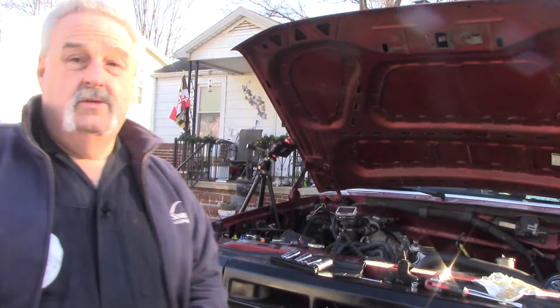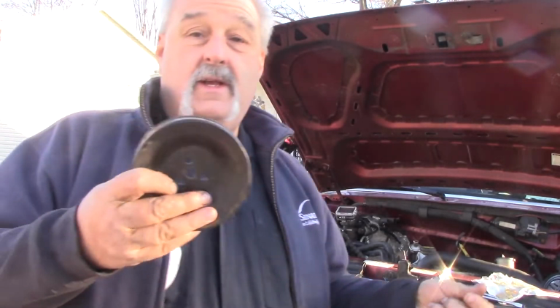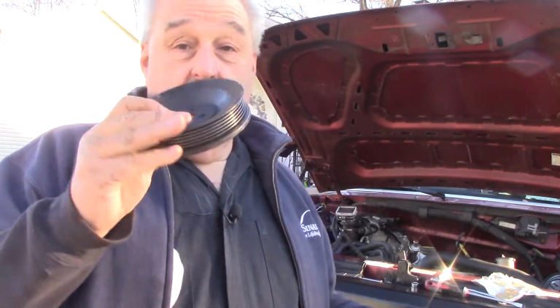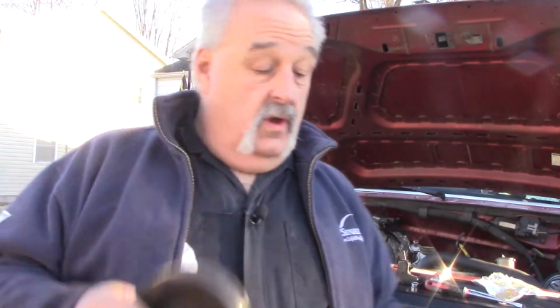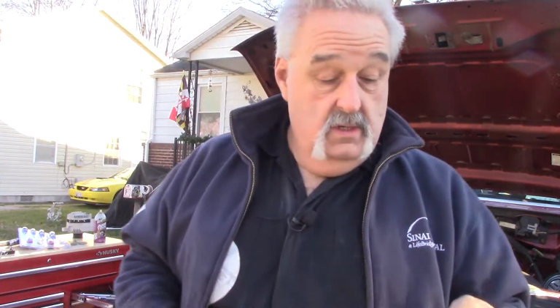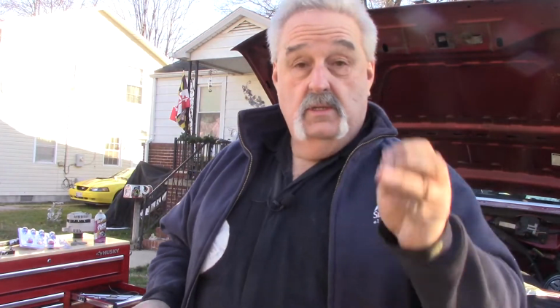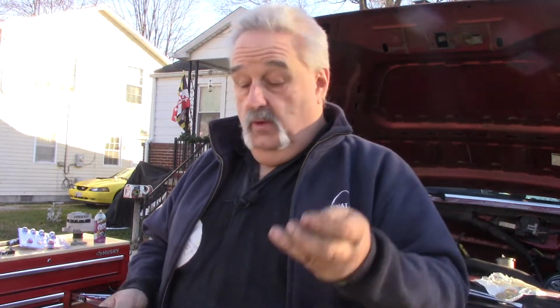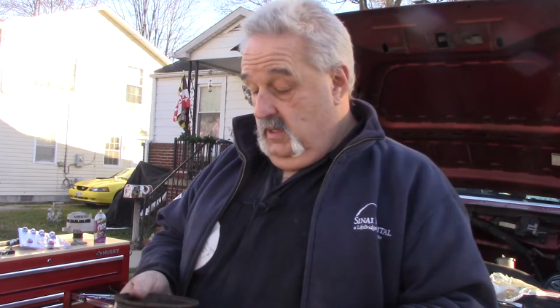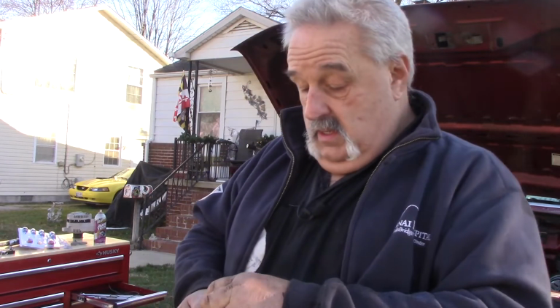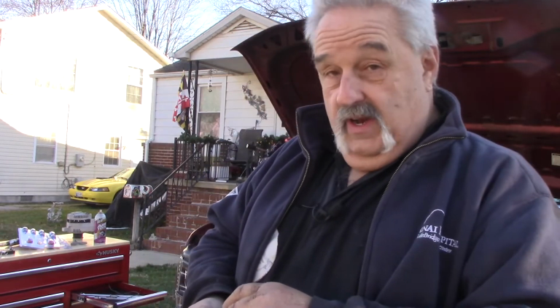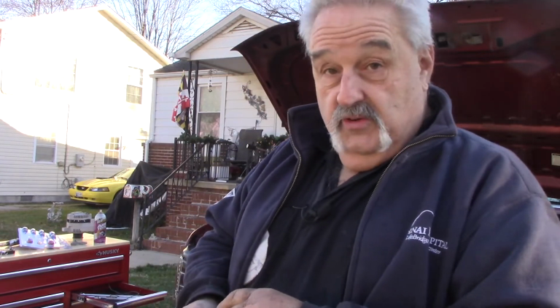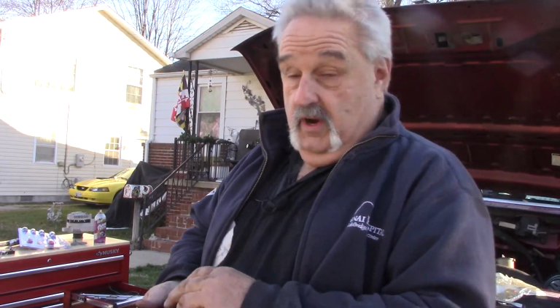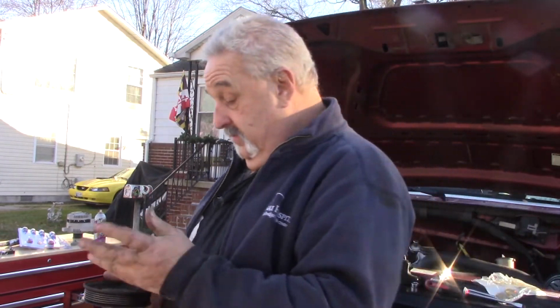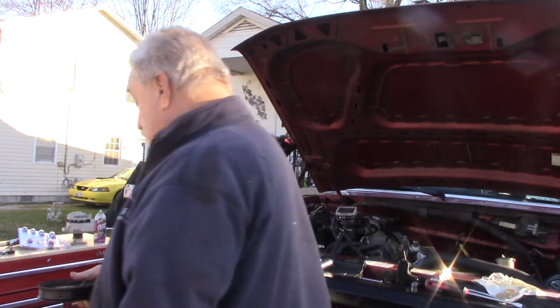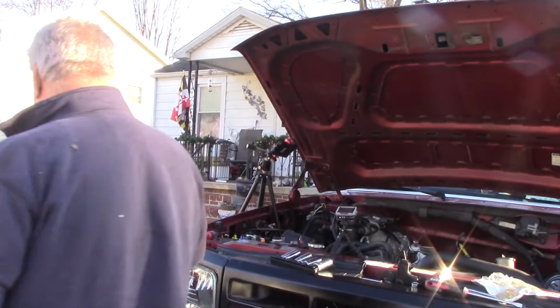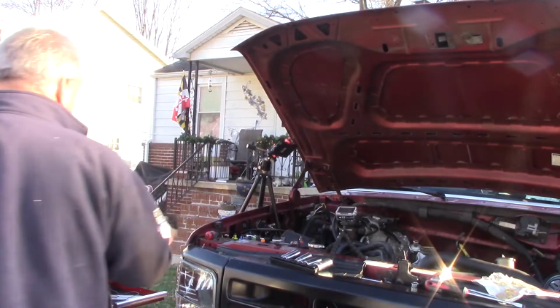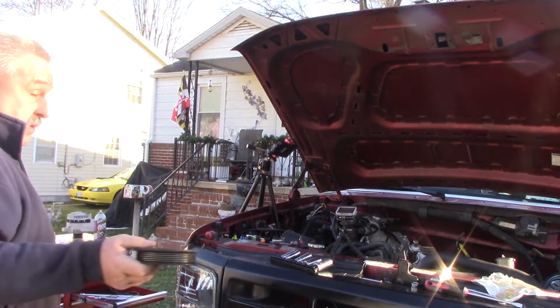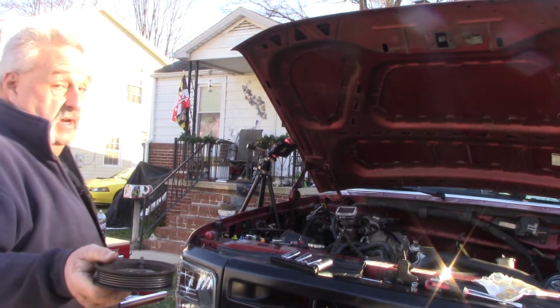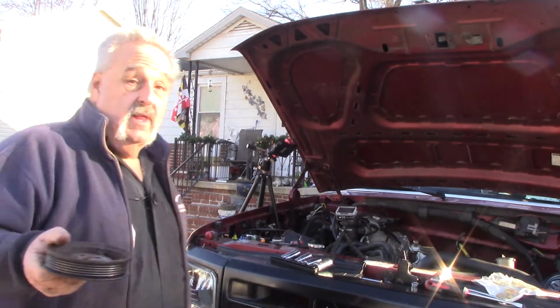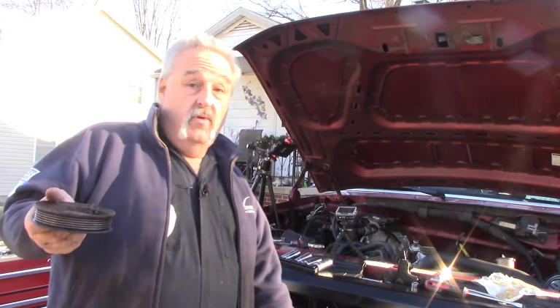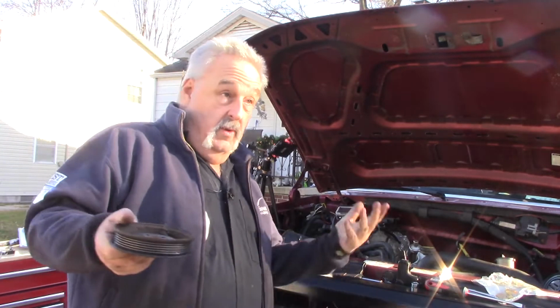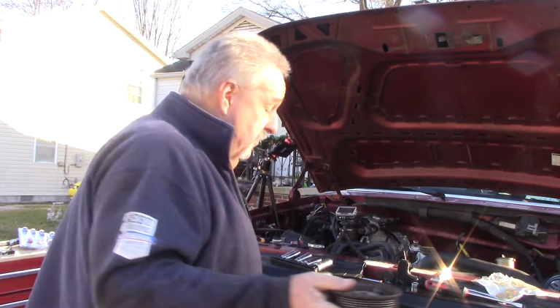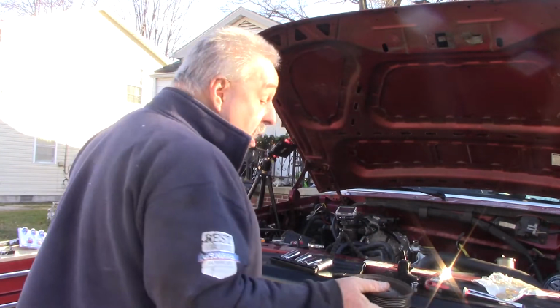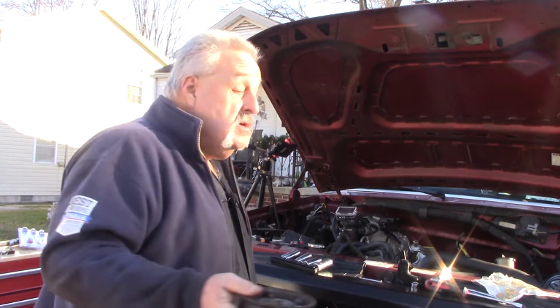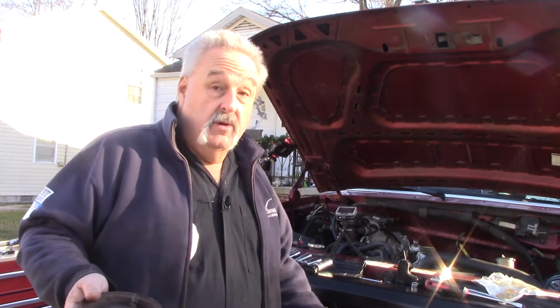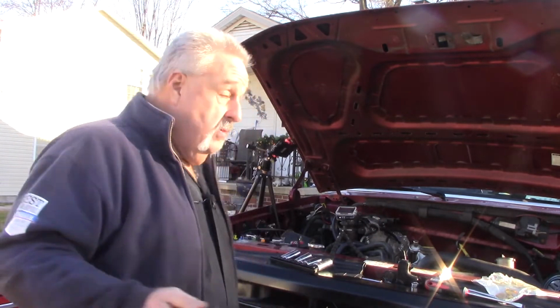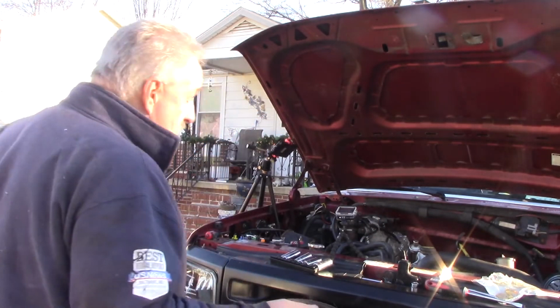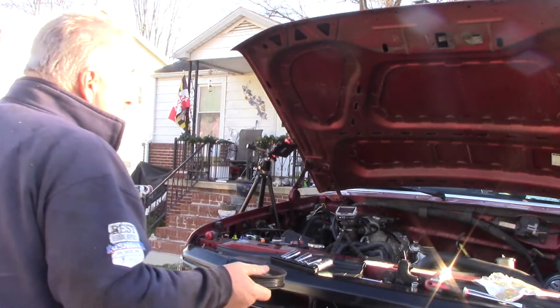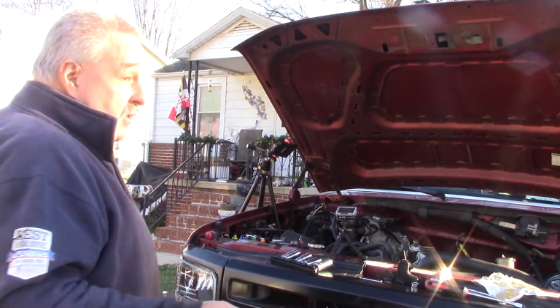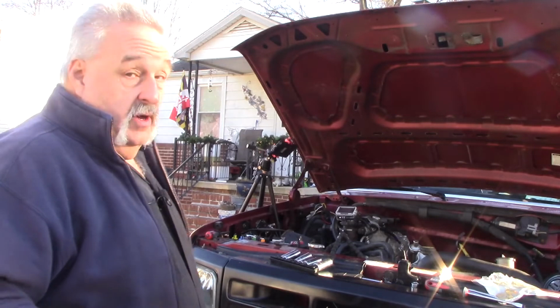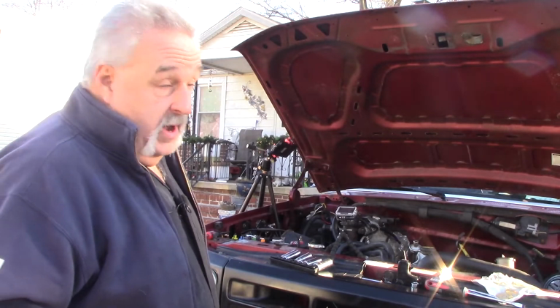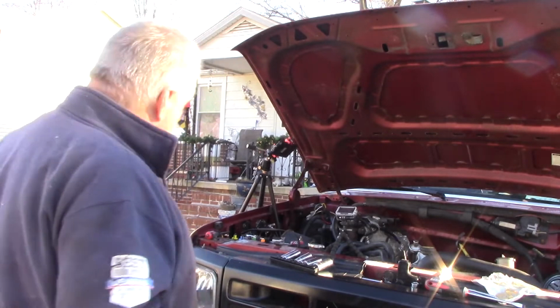So yeah, like I said, you've got to get this off — these three bolts. I found it easier to just use the air ratchet. I couldn't hold on to this, and I didn't realize it before I took the belt off. And then the alternator — I can't put the alternator and belt on without putting the alternator back on. I ain't doing that.